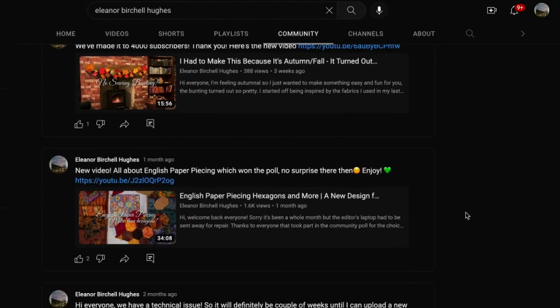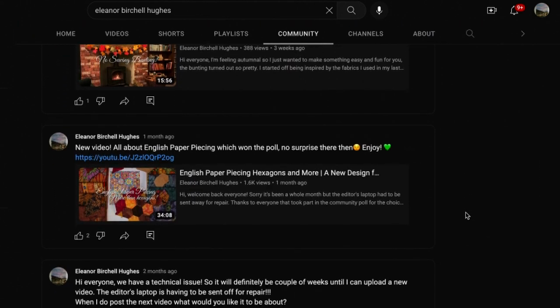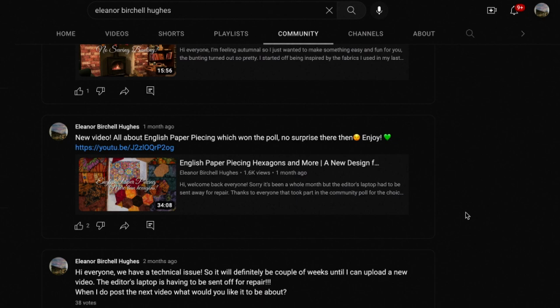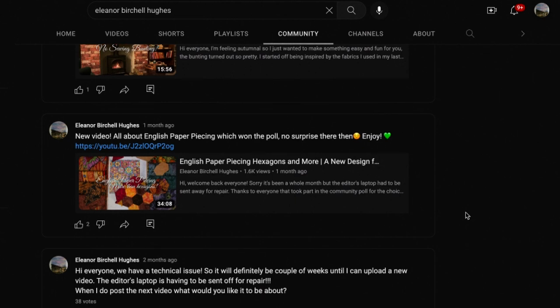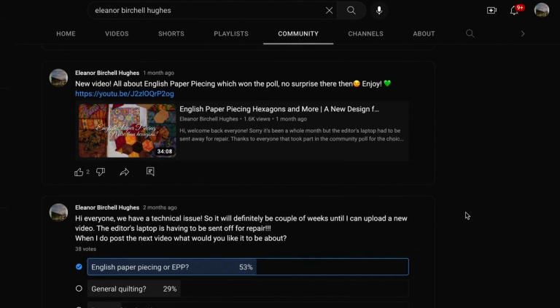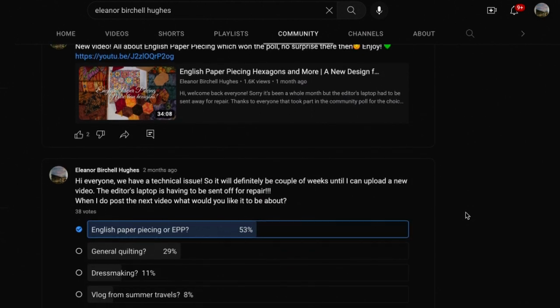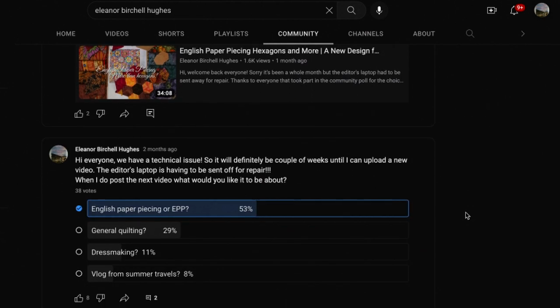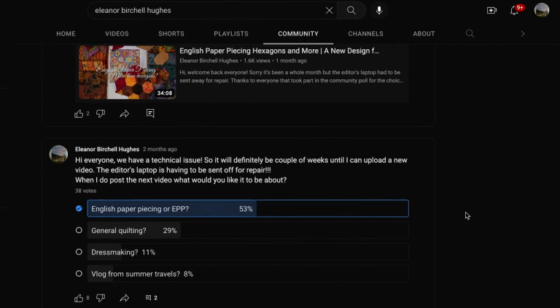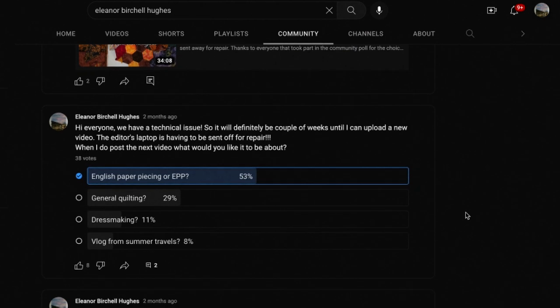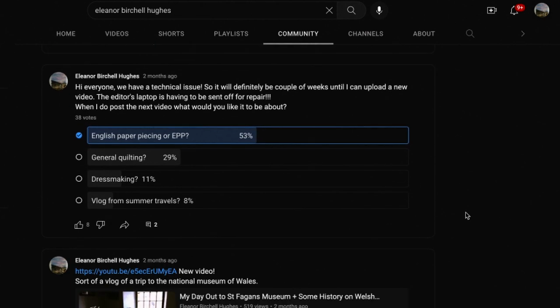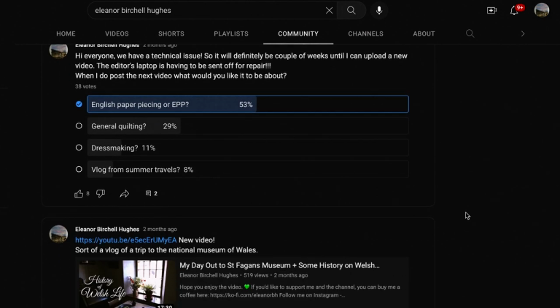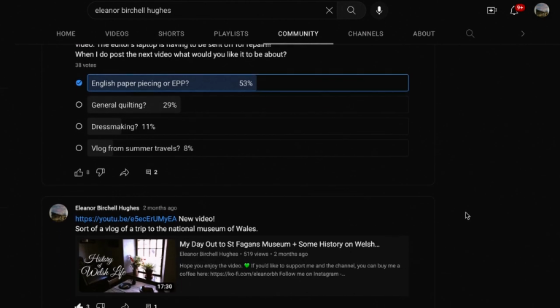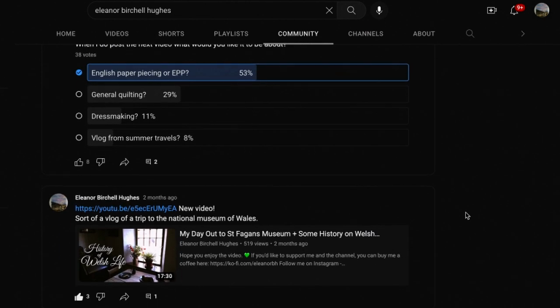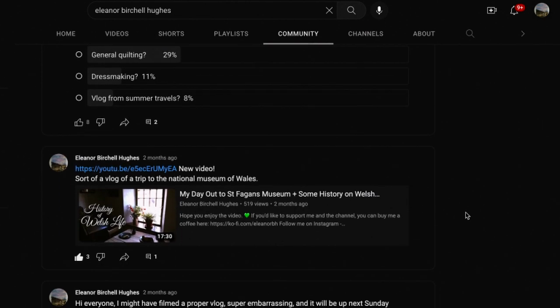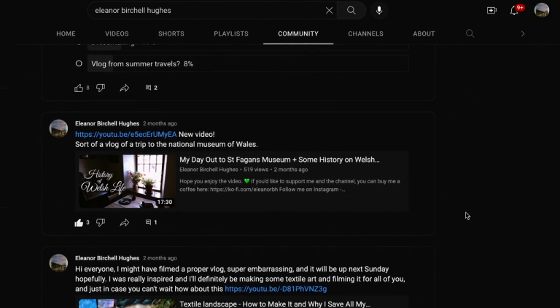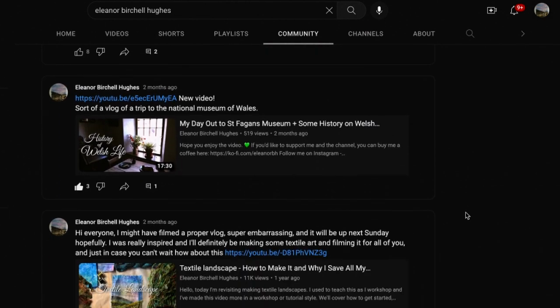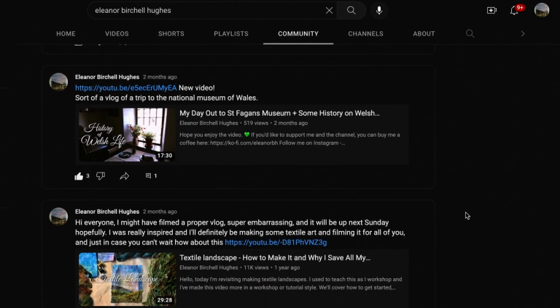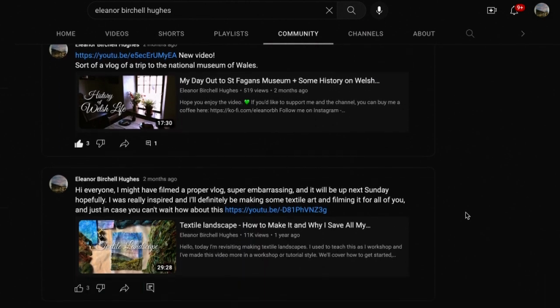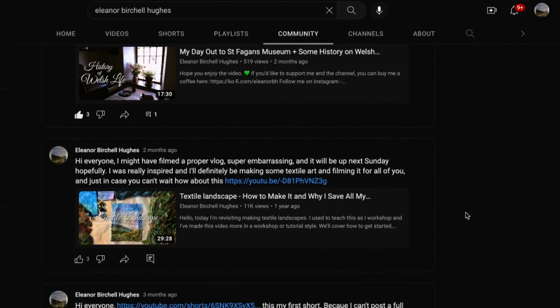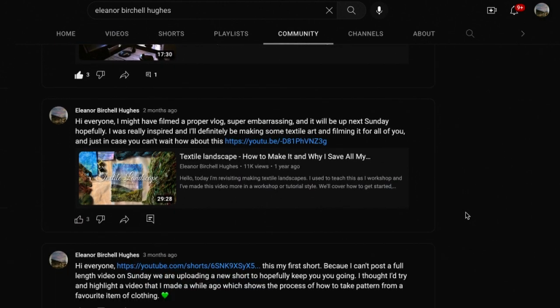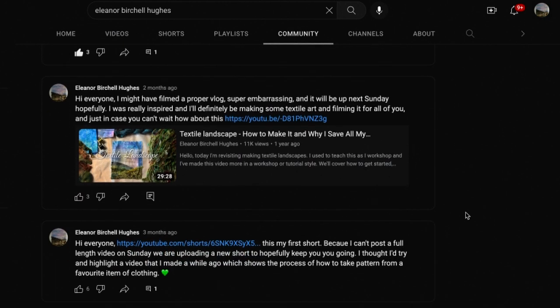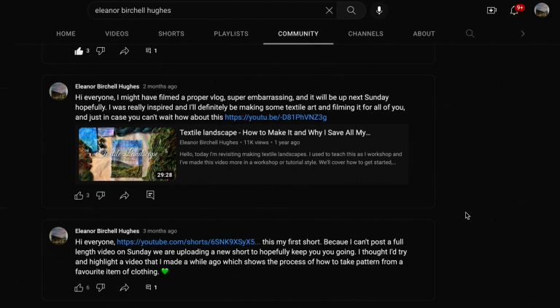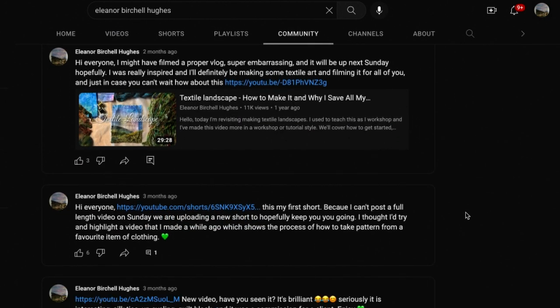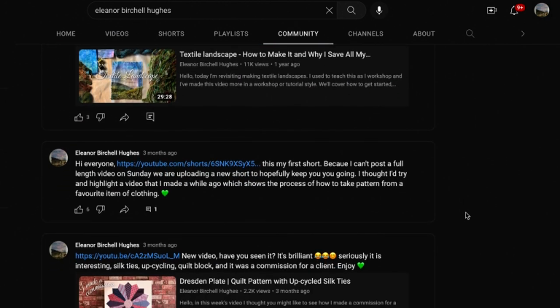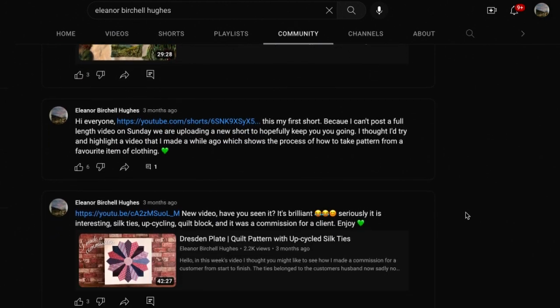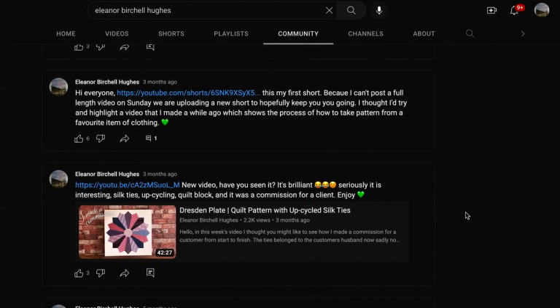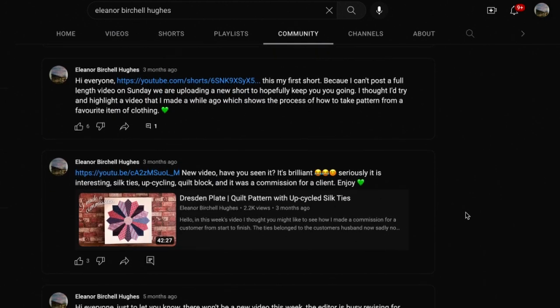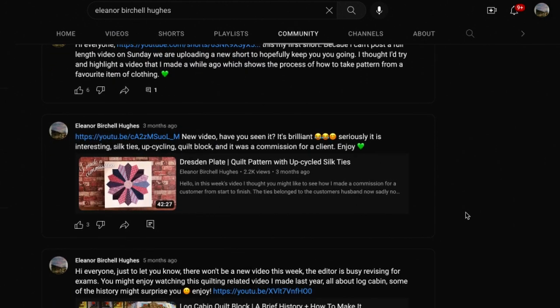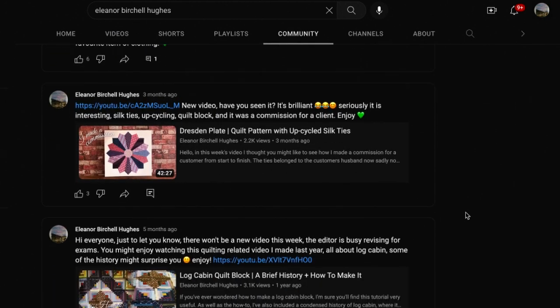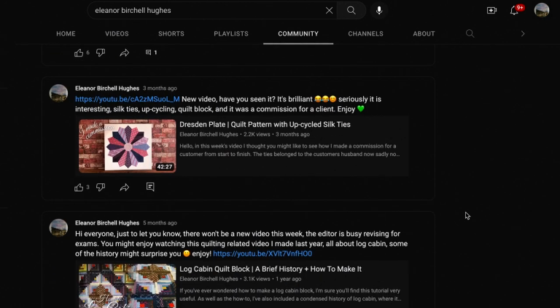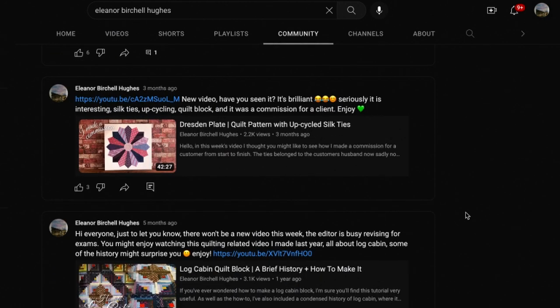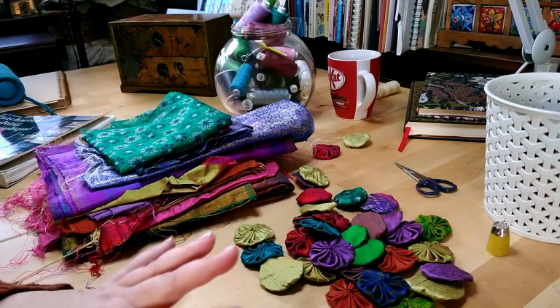On the community tab I often post if I can't put a video up, or a sneak peek, sometimes just to remind you of videos that you might not have seen — all of that kind of thing.